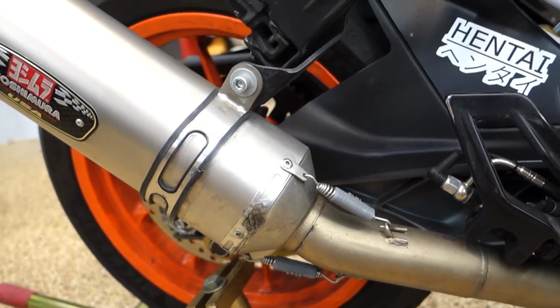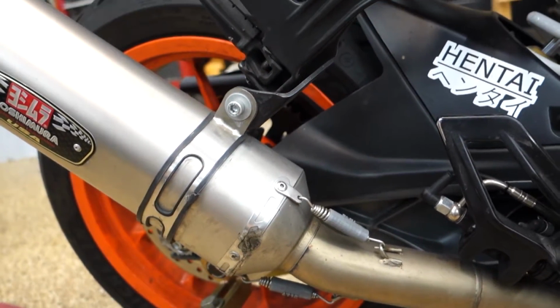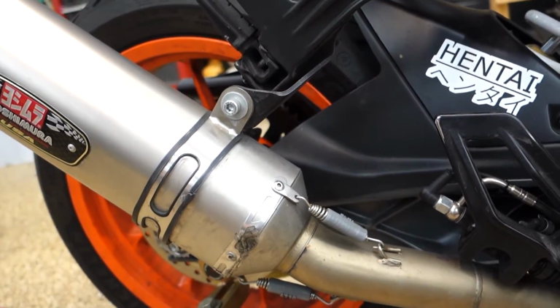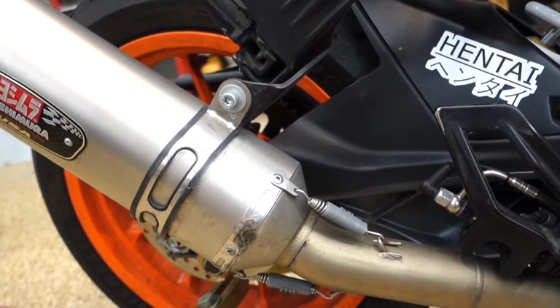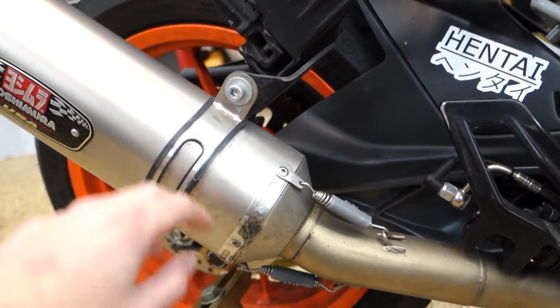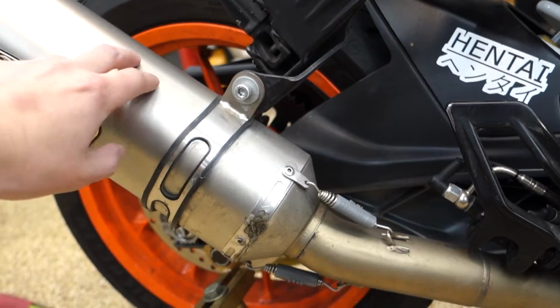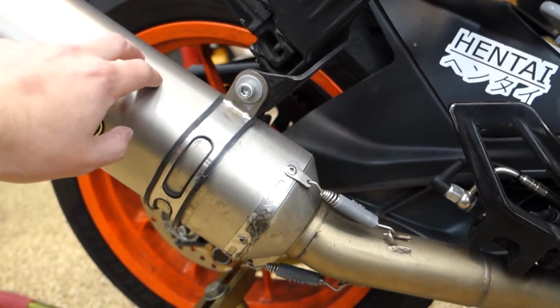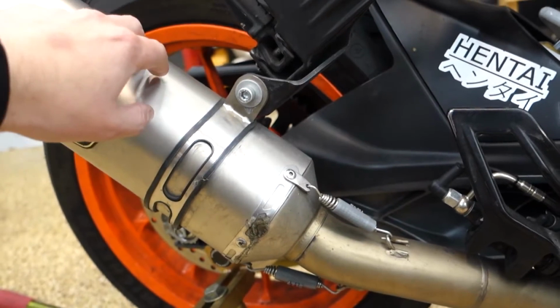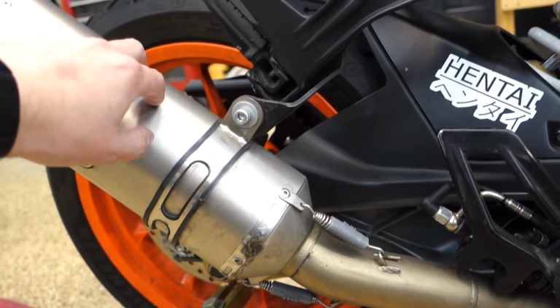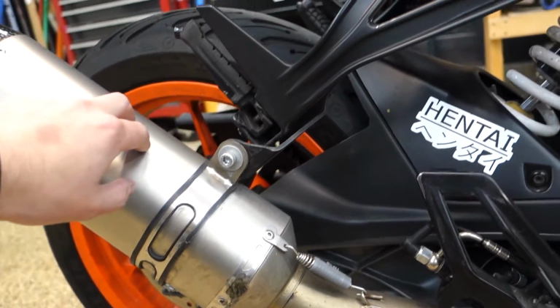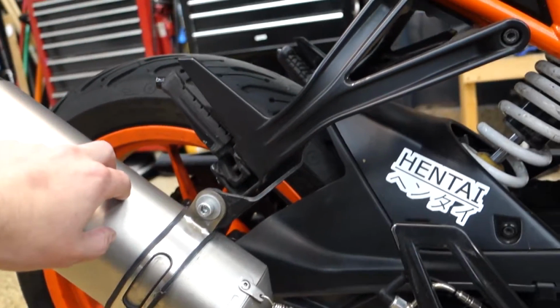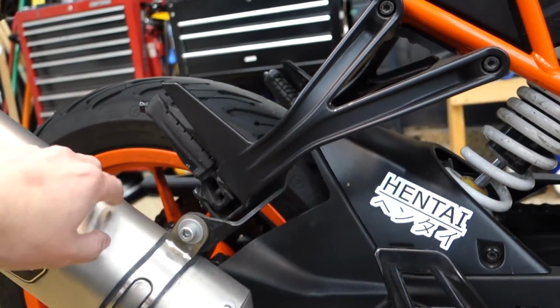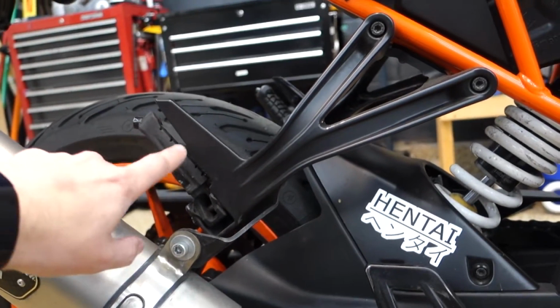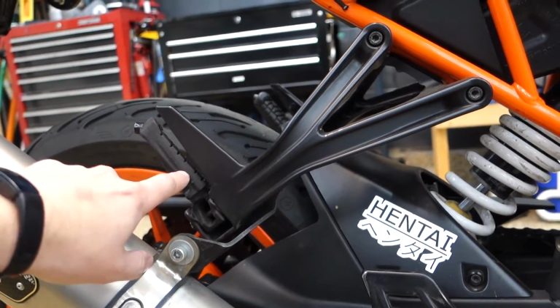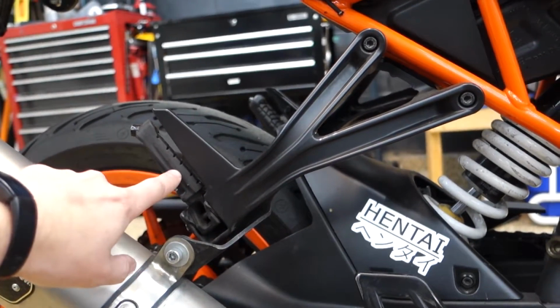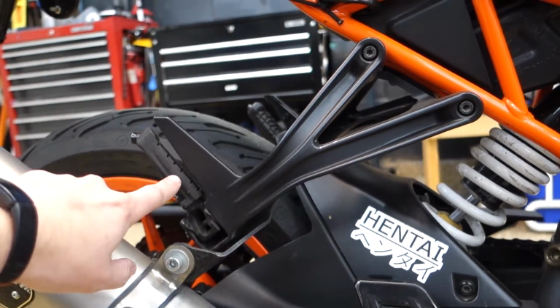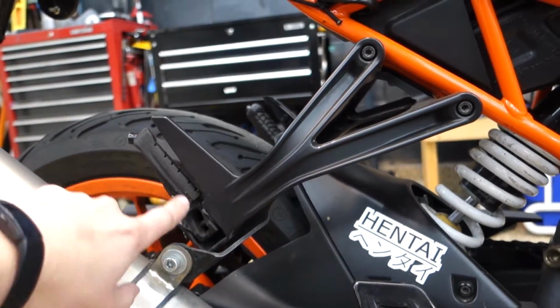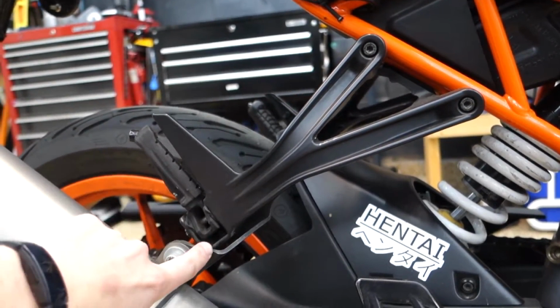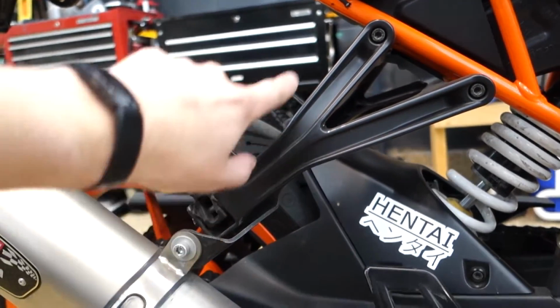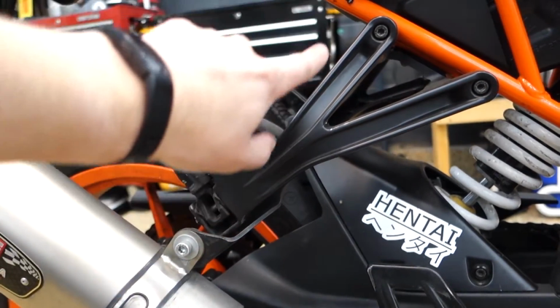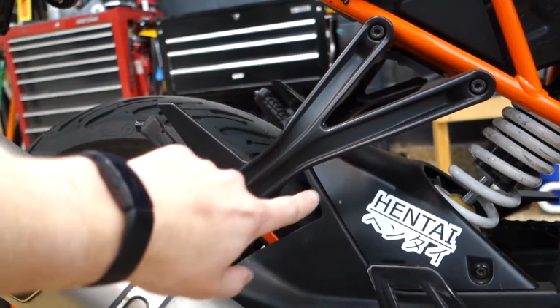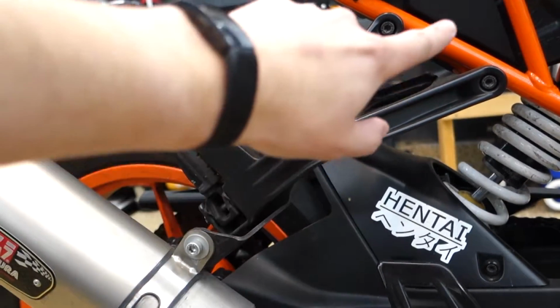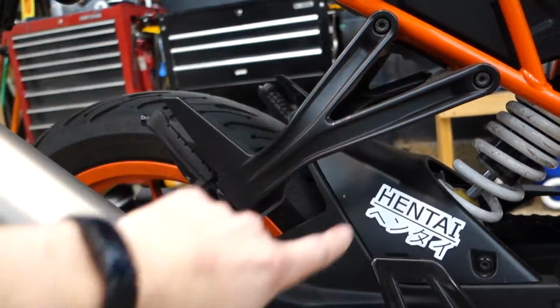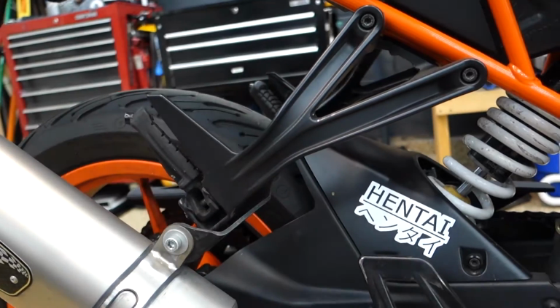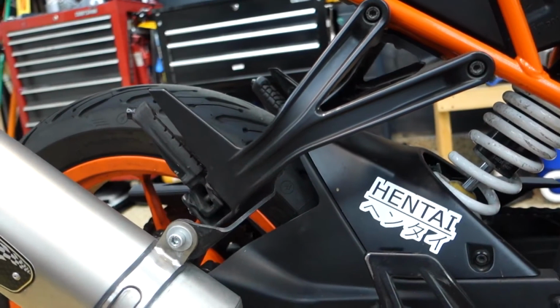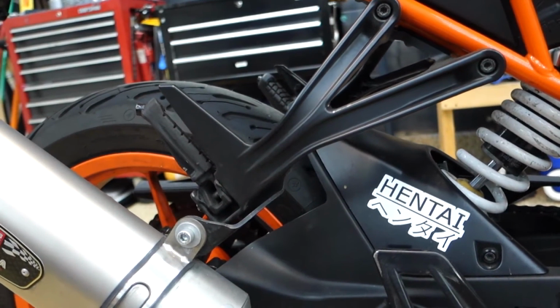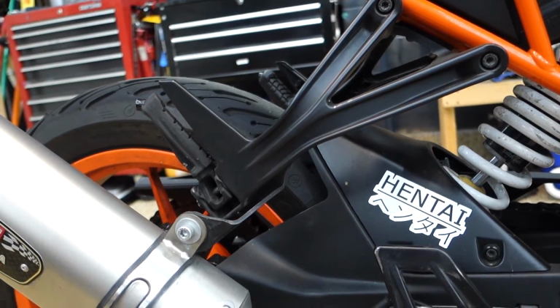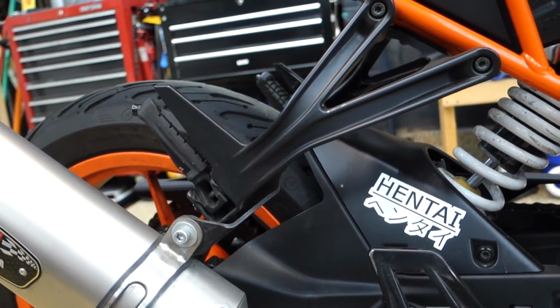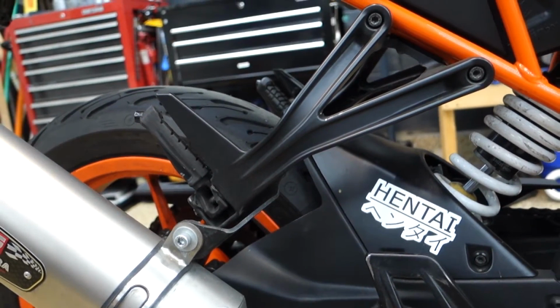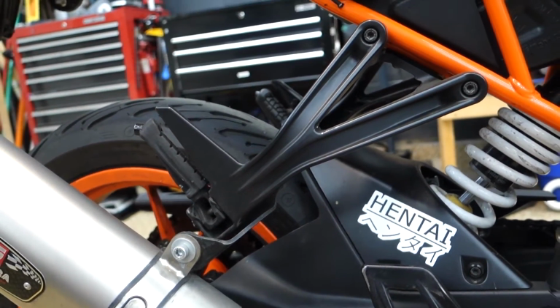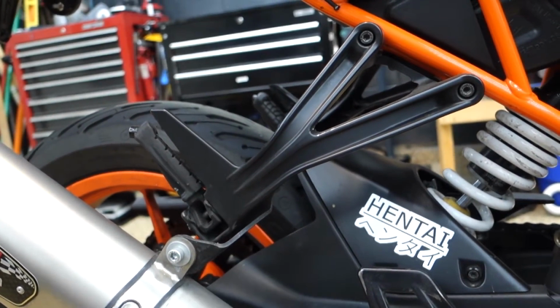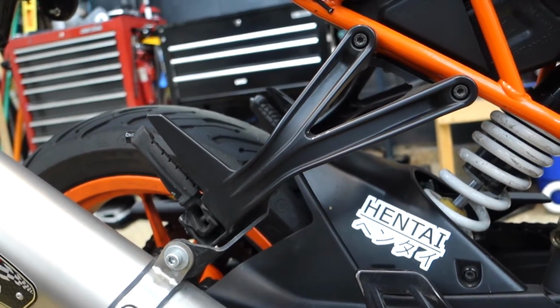For this, I do want to remove these rear passenger pegs, so I'm going to have to build a rear exhaust hanger. That shouldn't be too bad.